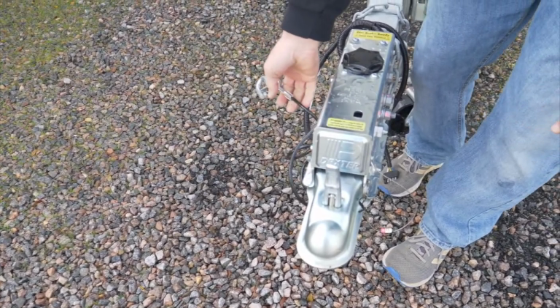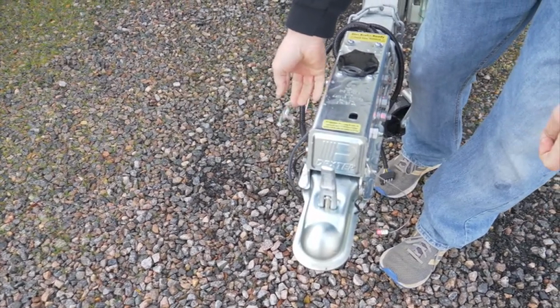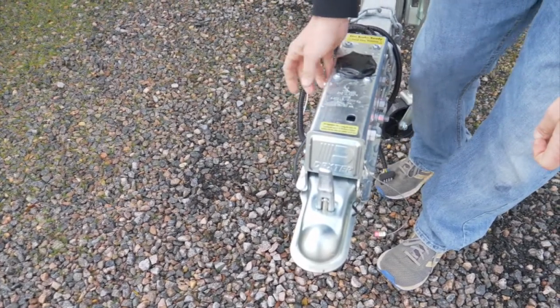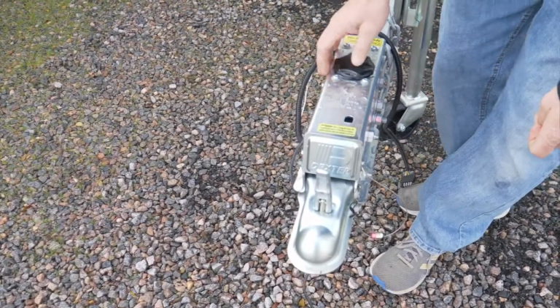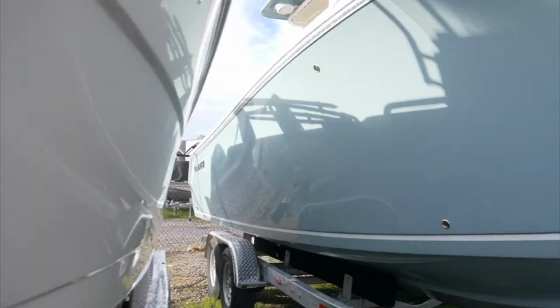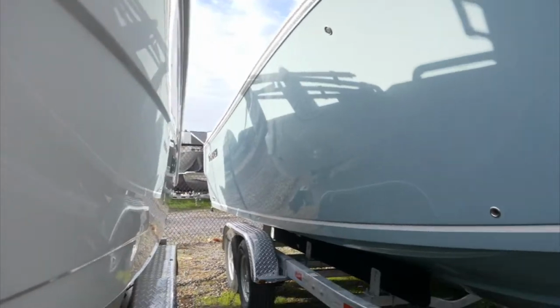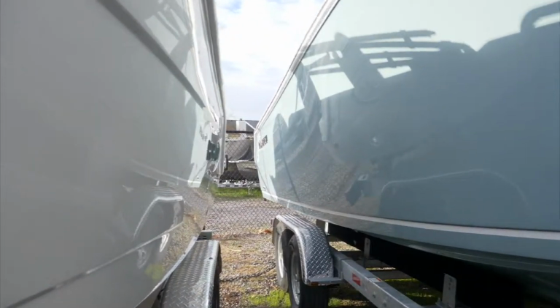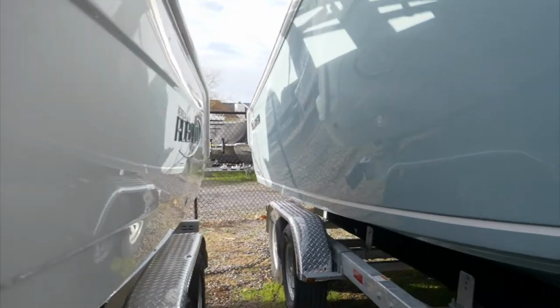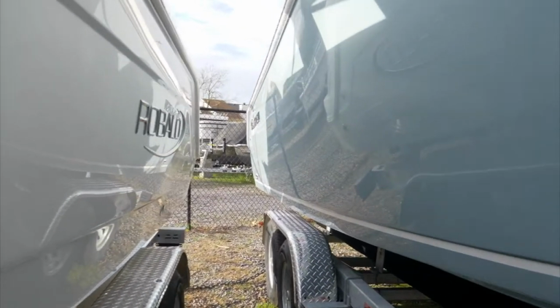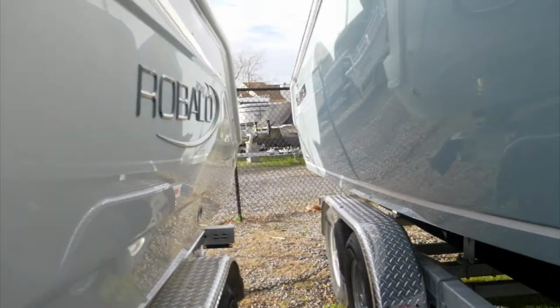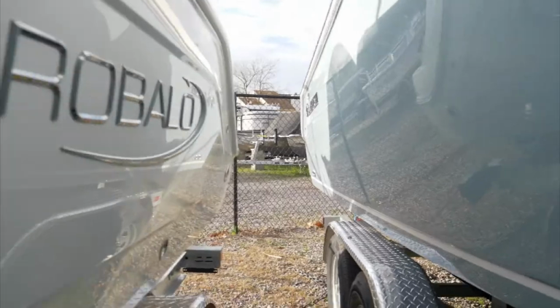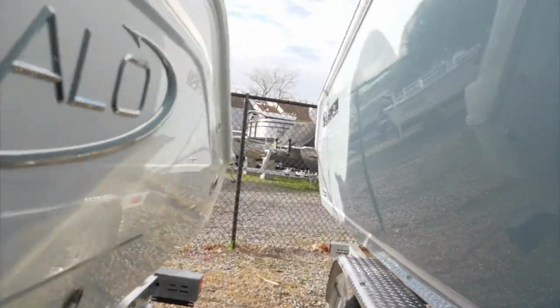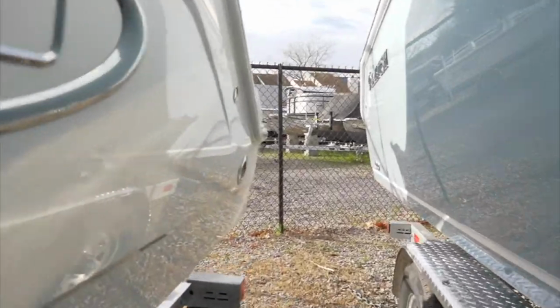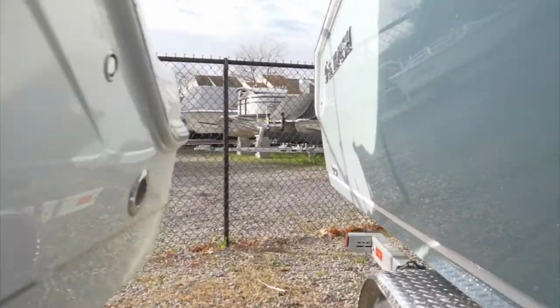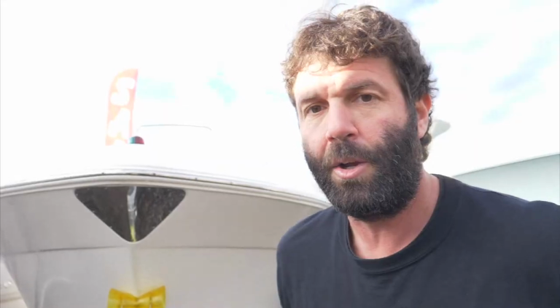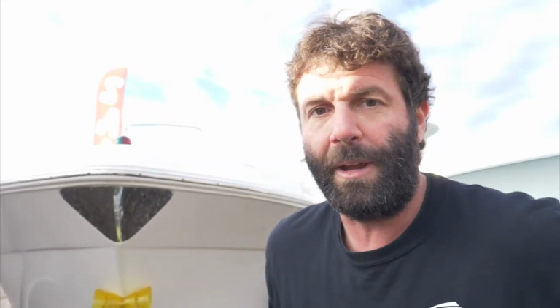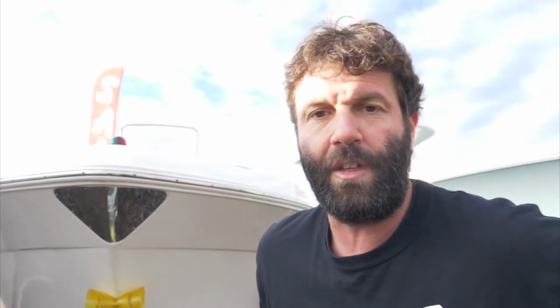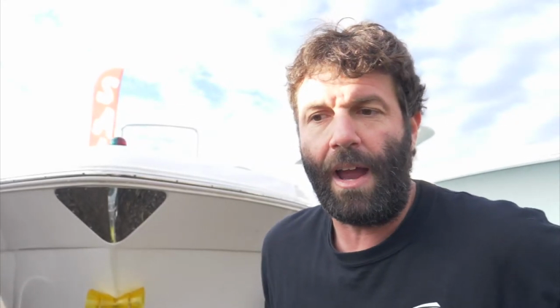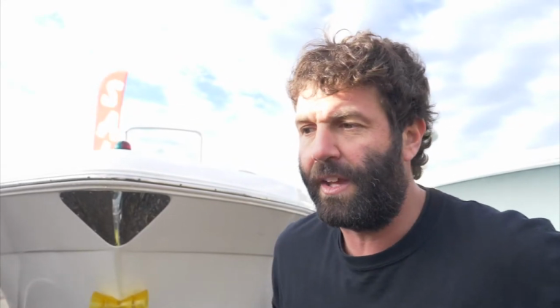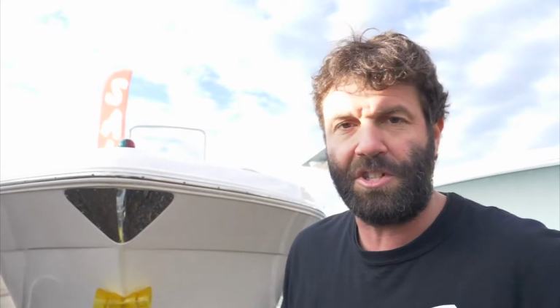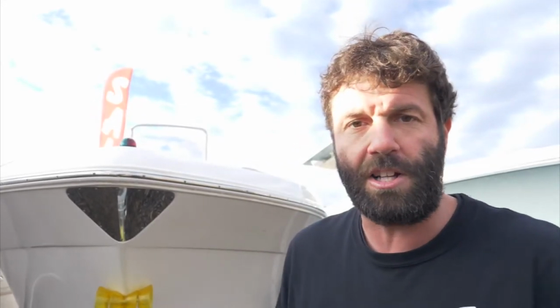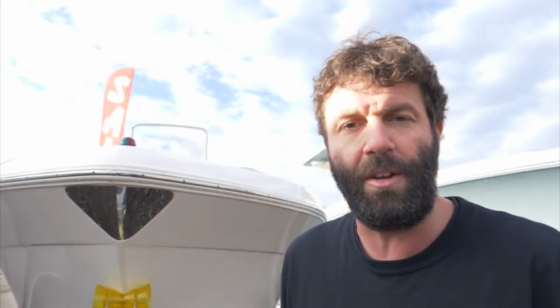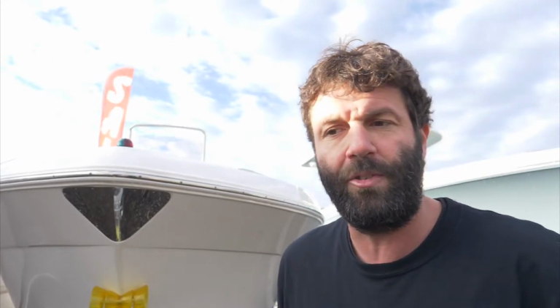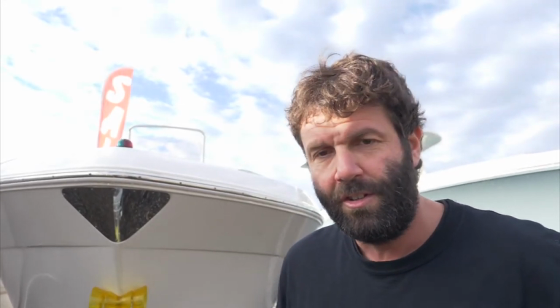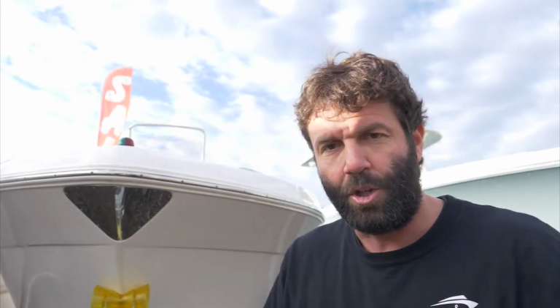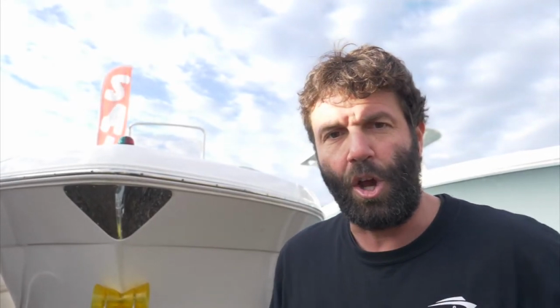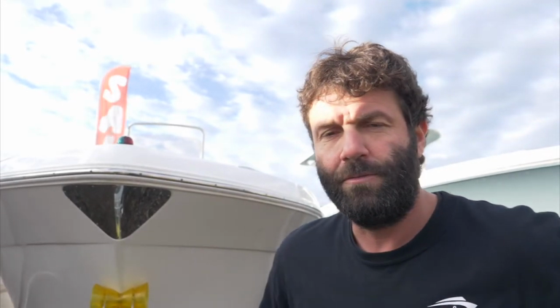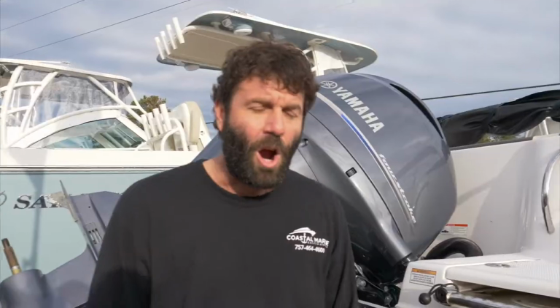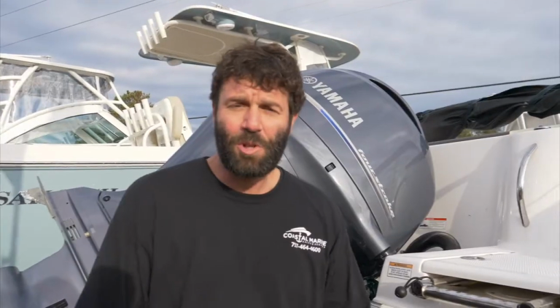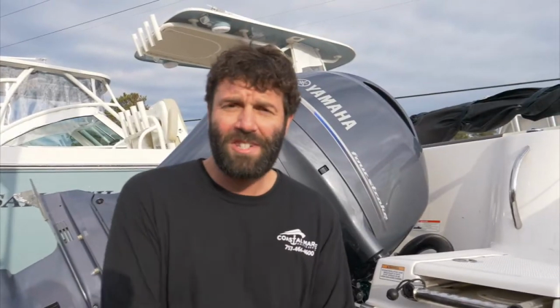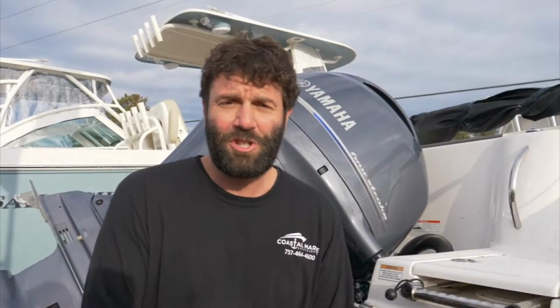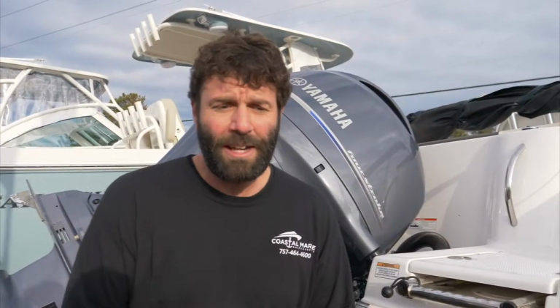Always do a final walk around your trailer before you get underway to make sure that everything we just talked about is good to go.